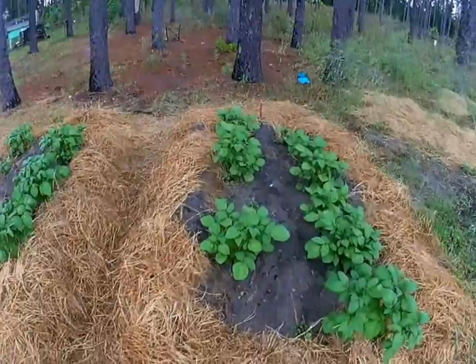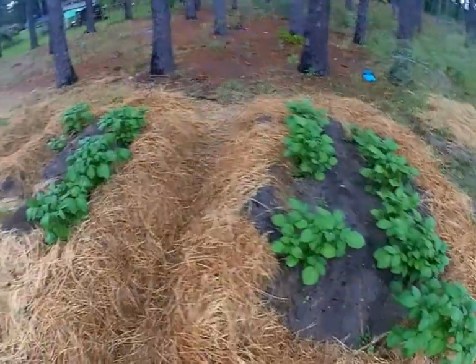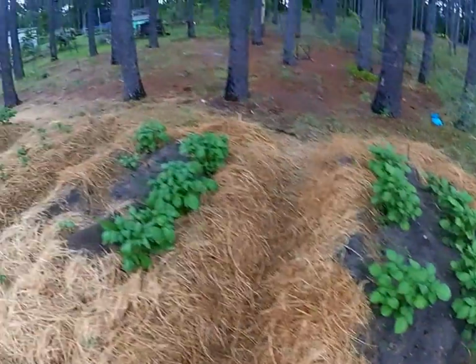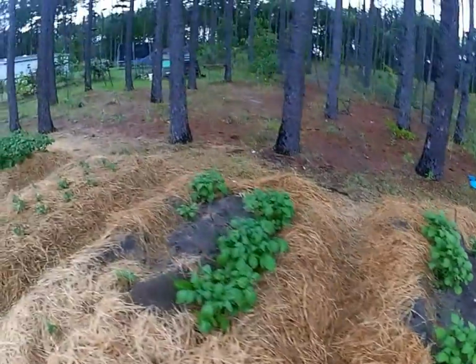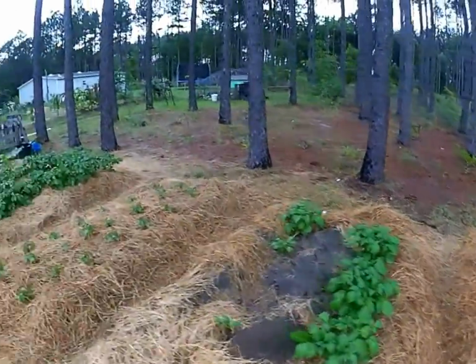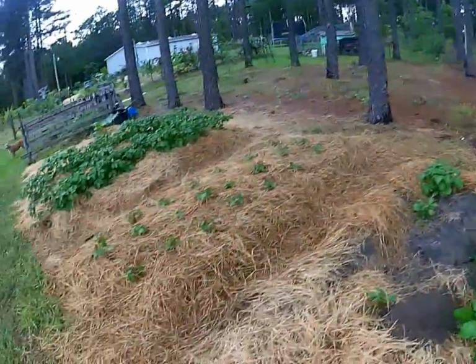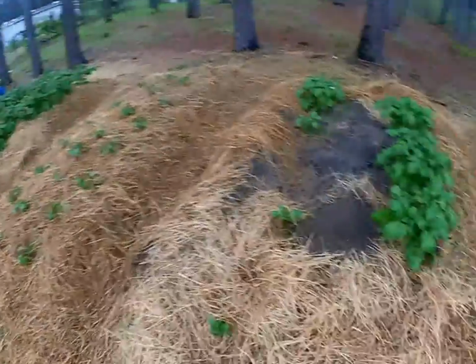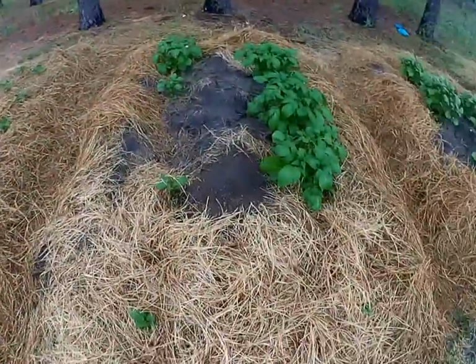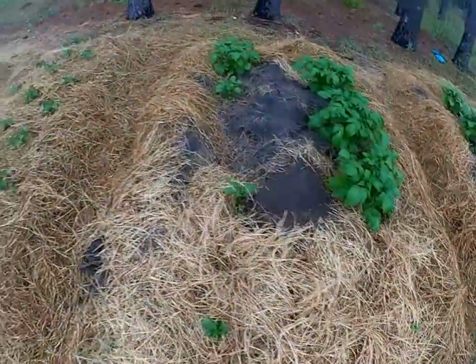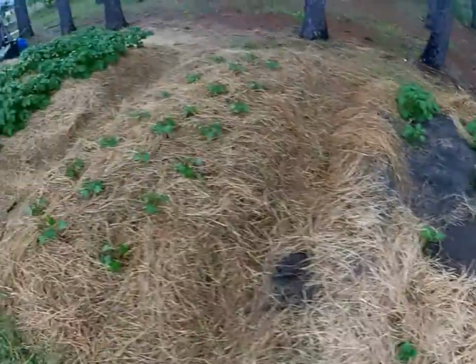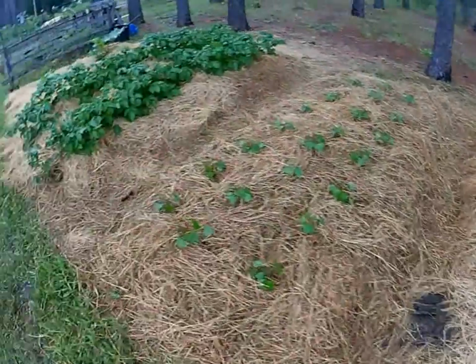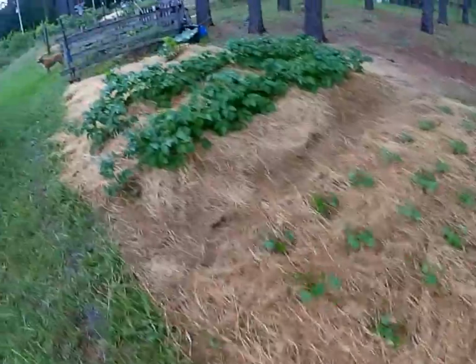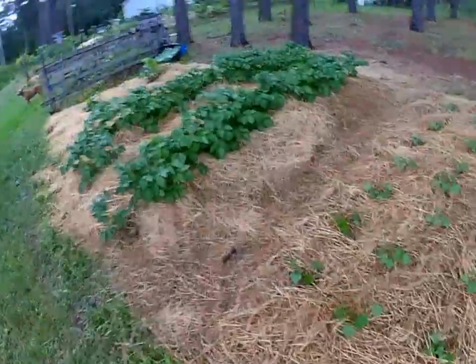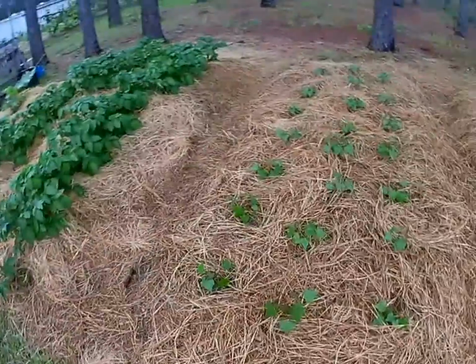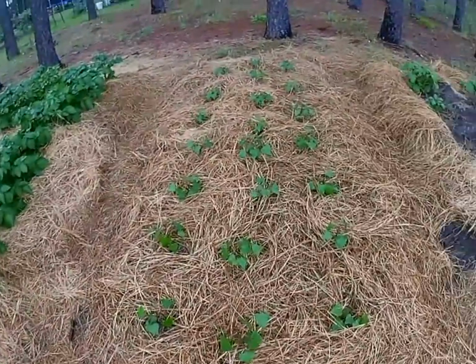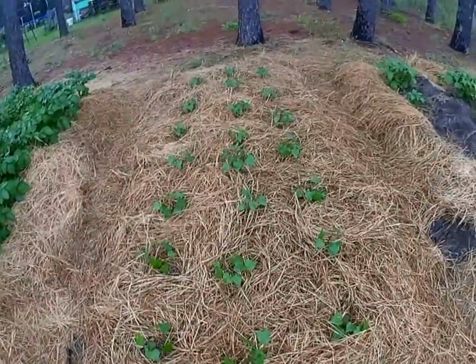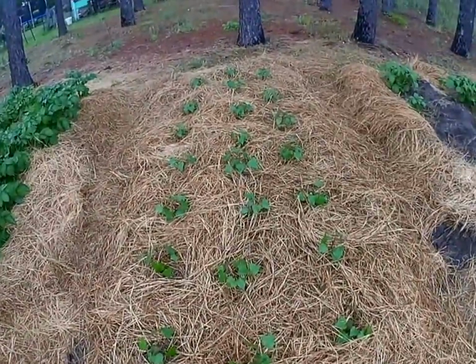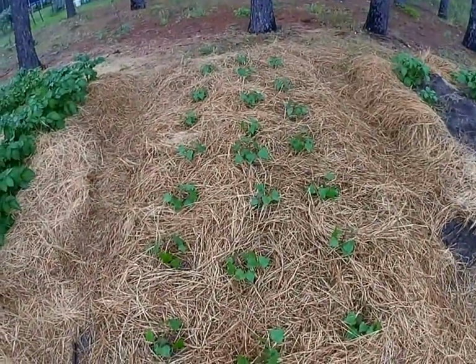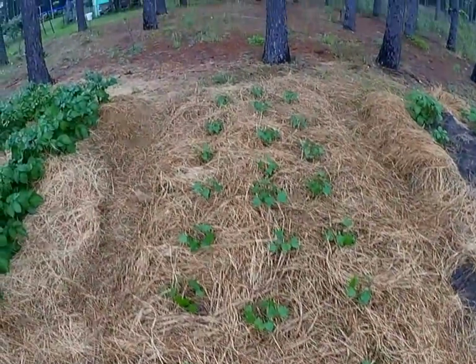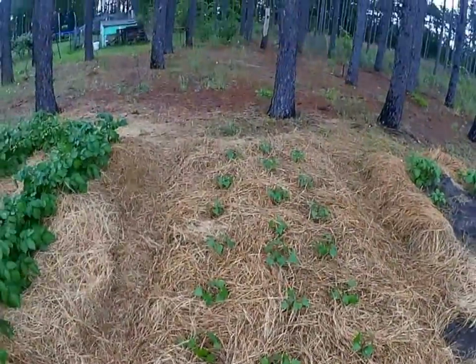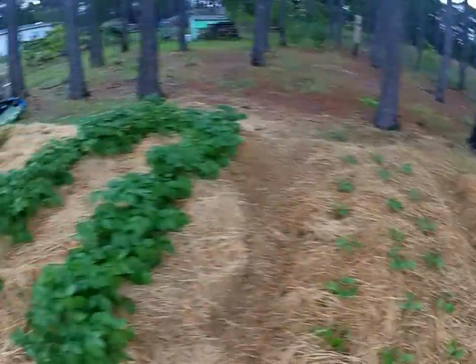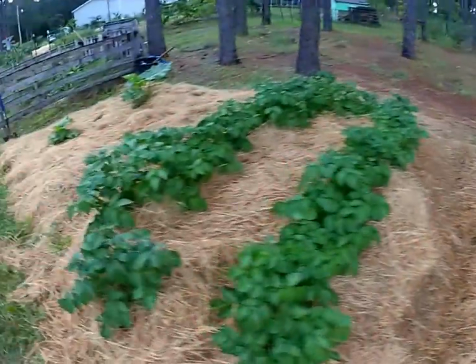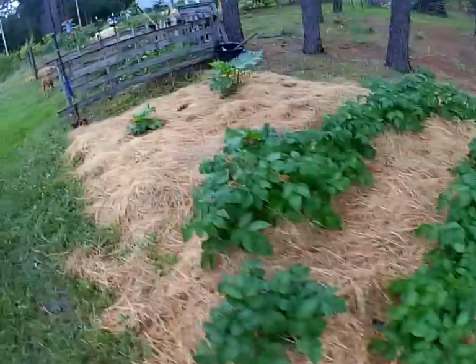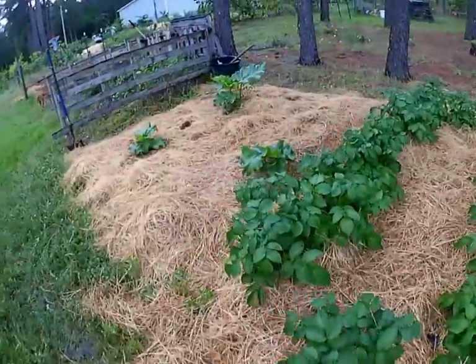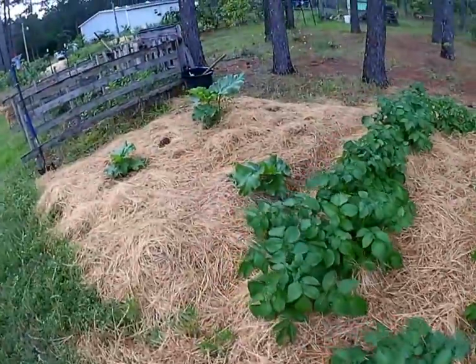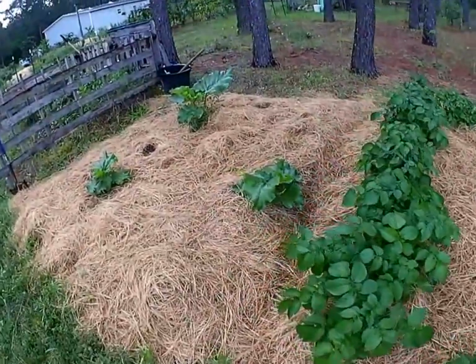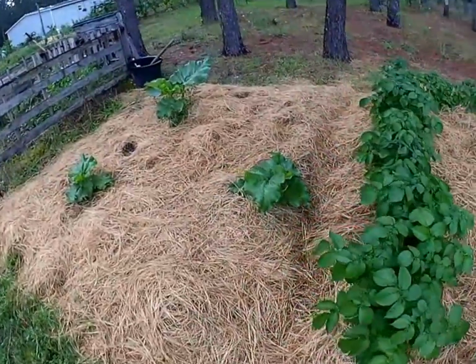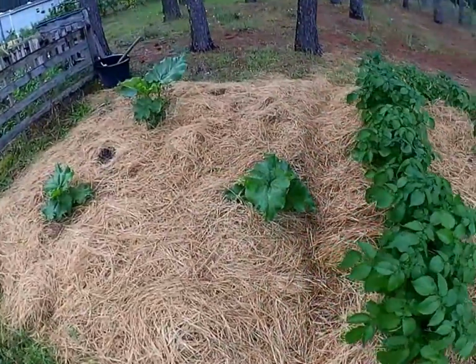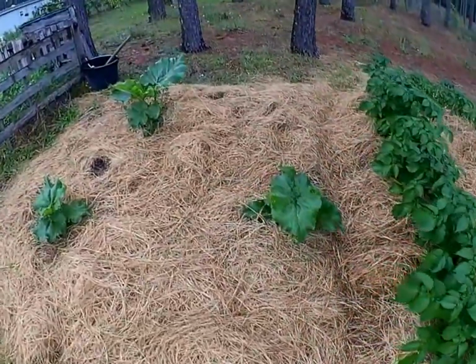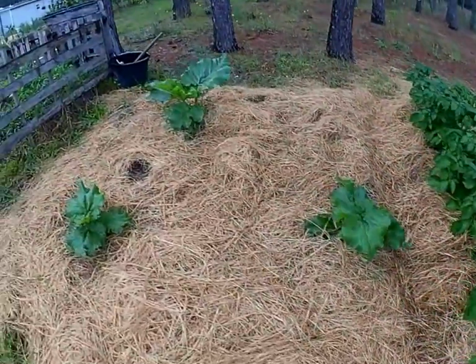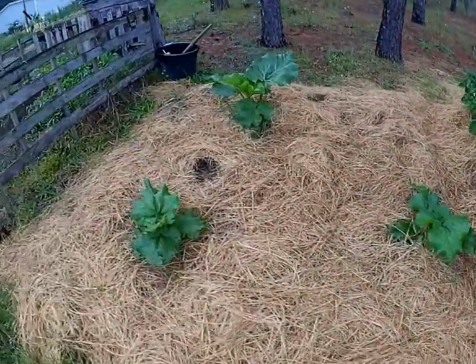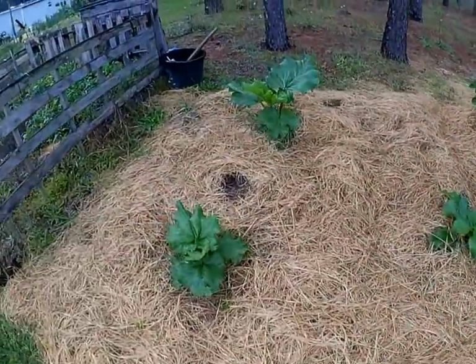The potato beds are coming along quite nicely. There's a little fire ant hill I'm going to have to deal with. Putting some sweet potatoes there. We've got several types of potatoes. And rhubarb.